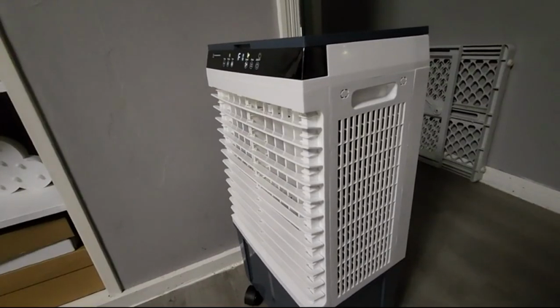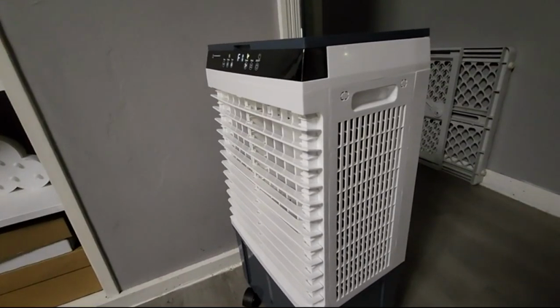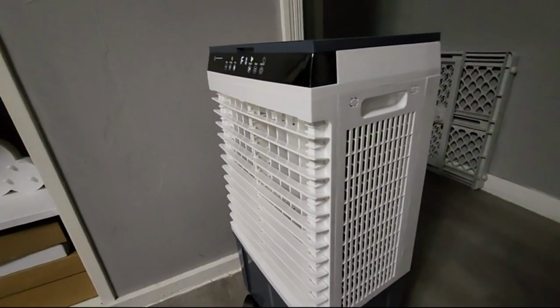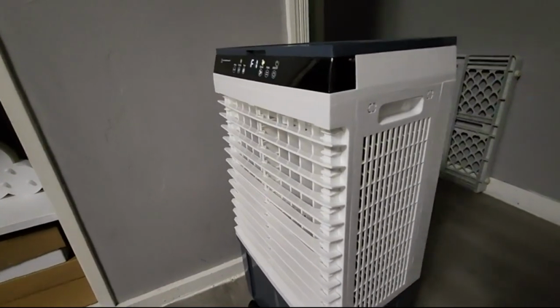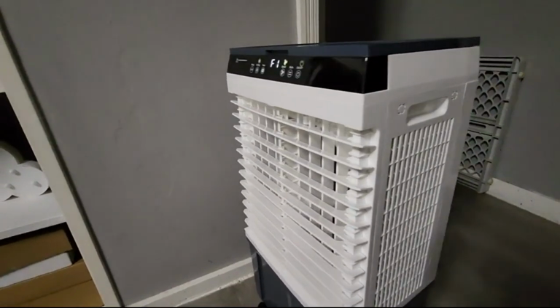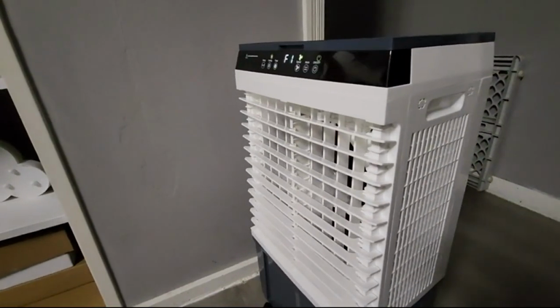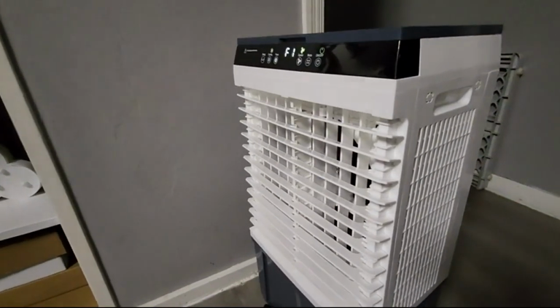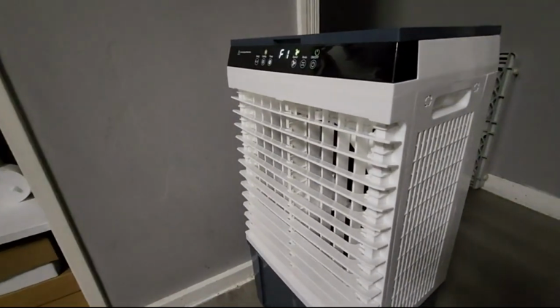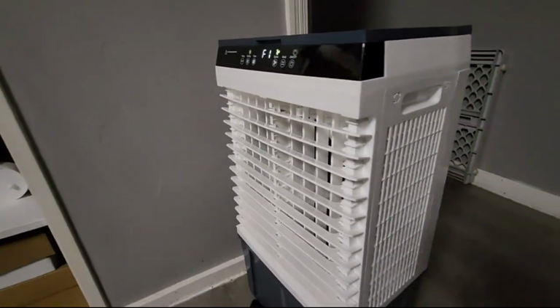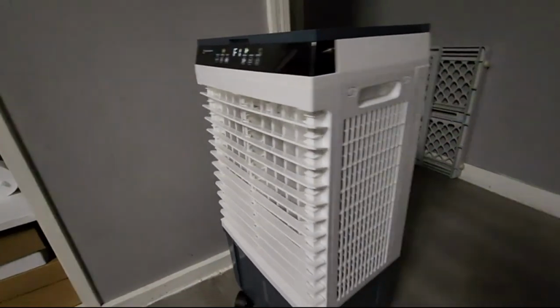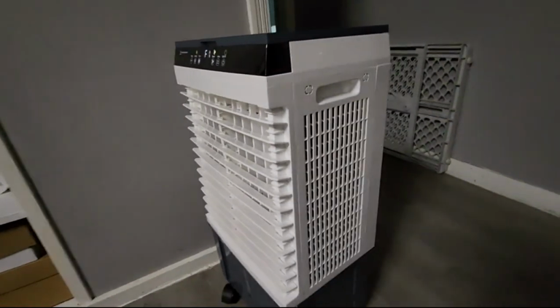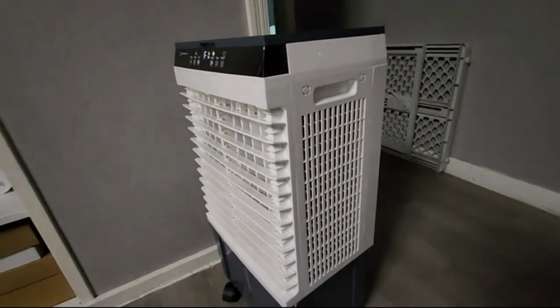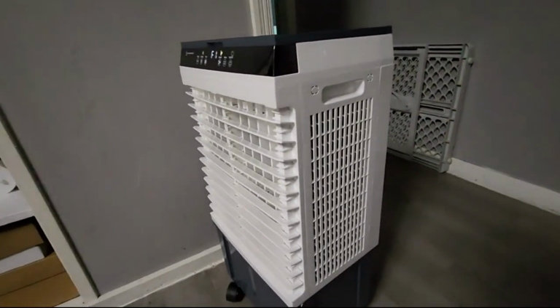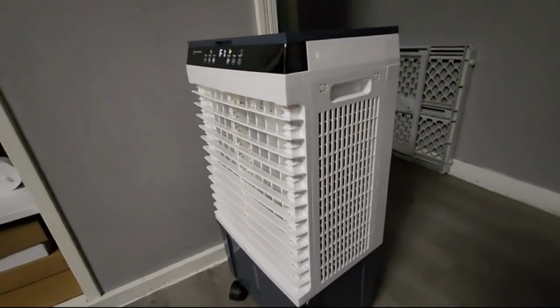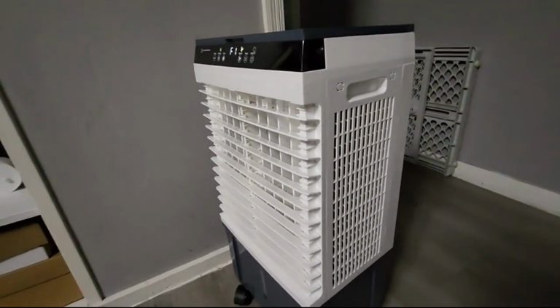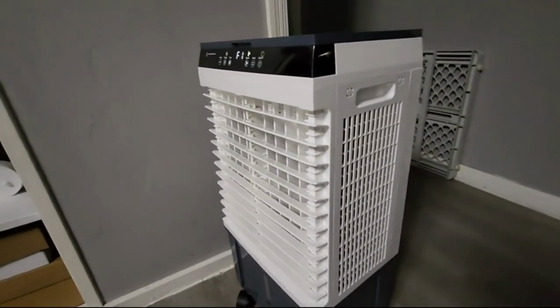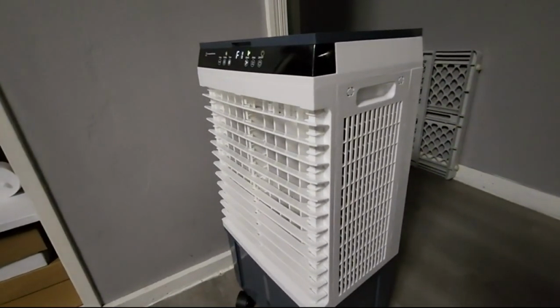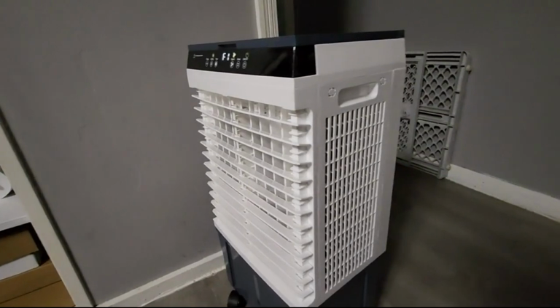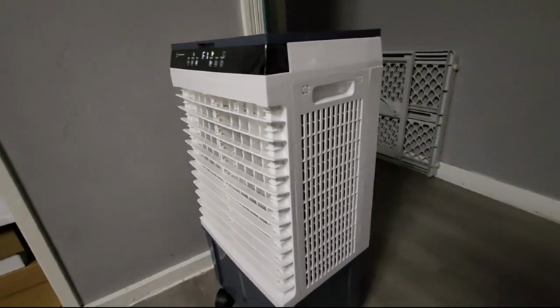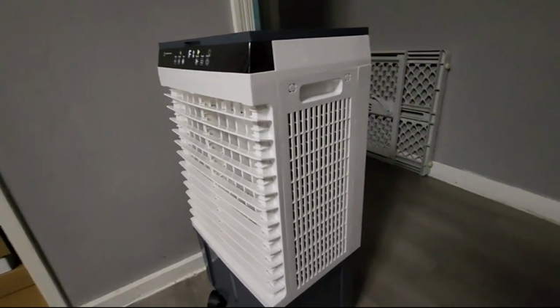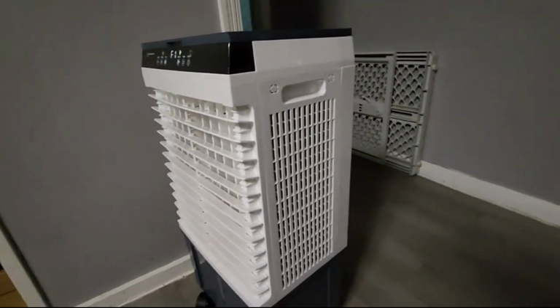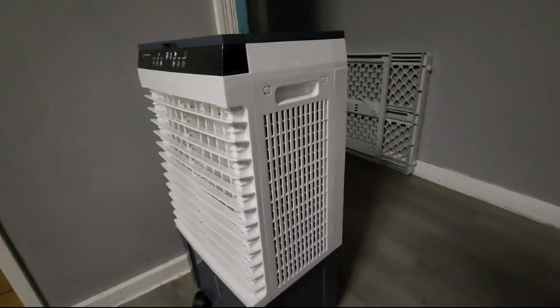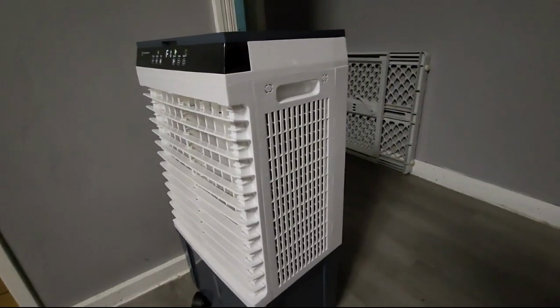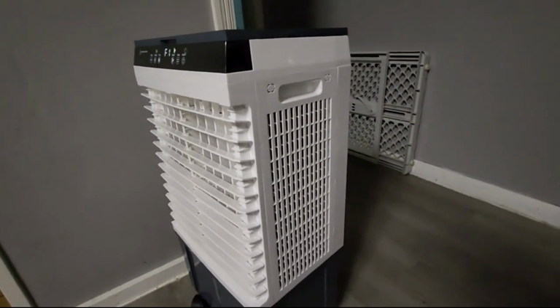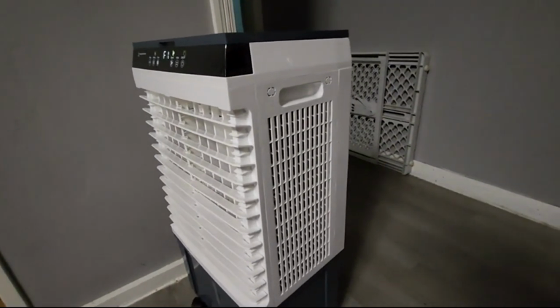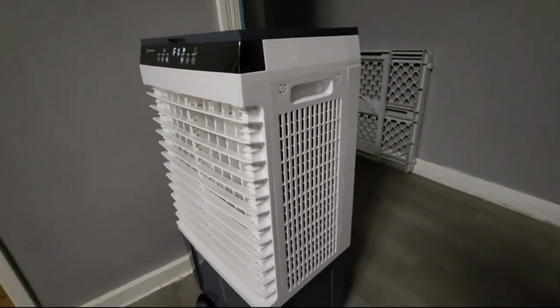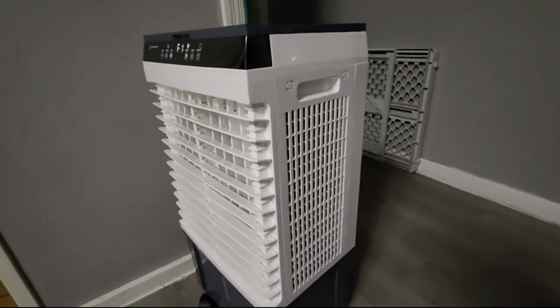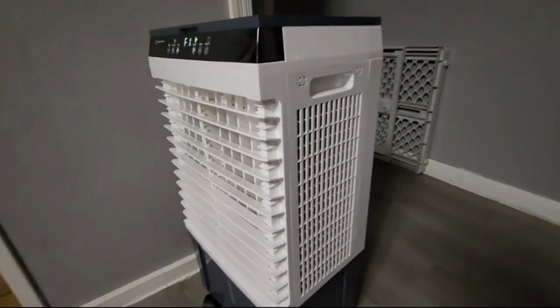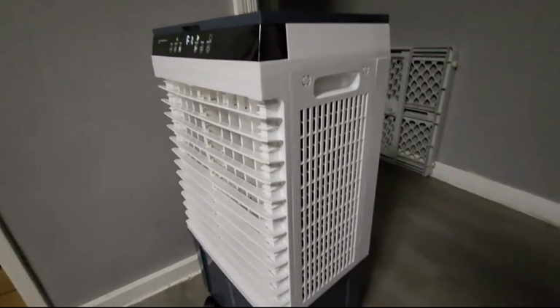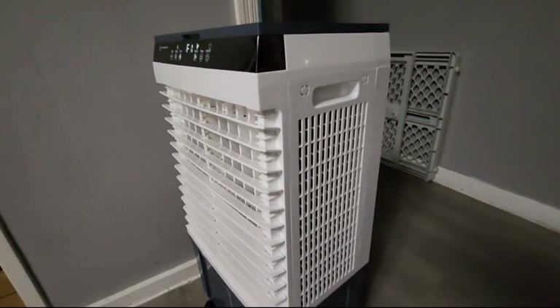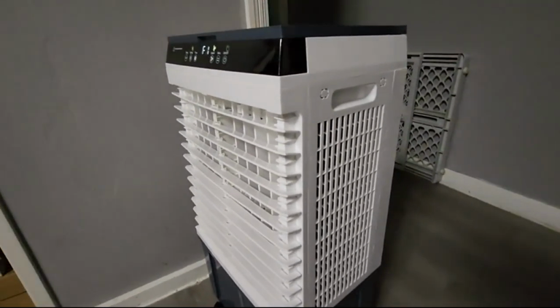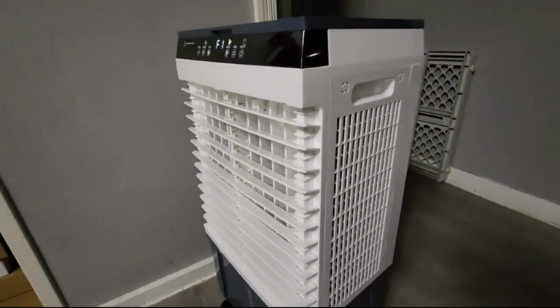Hey, what's up everybody? Raz here from Raz Reviews. Today we are taking a look at the Air Choice air cooler.